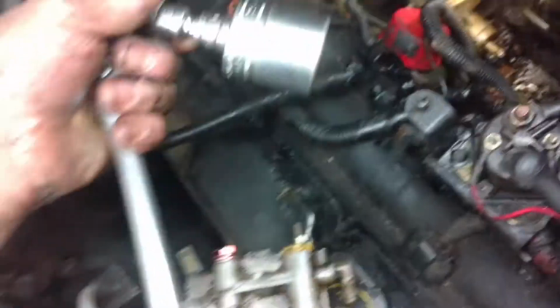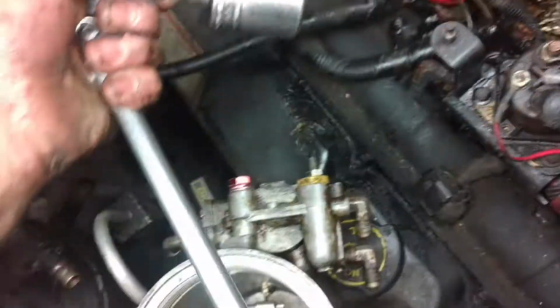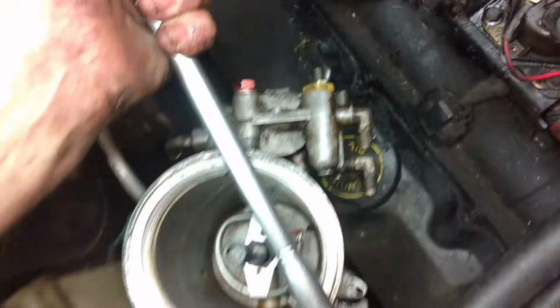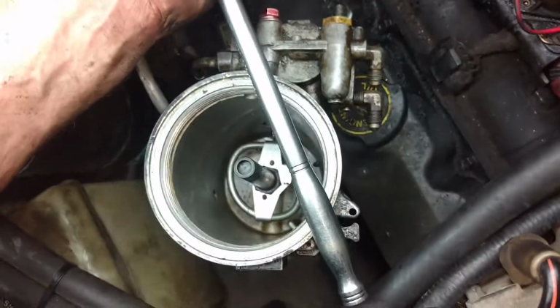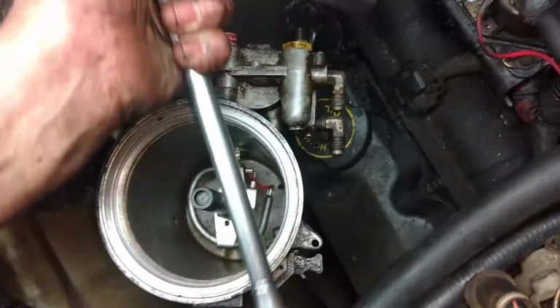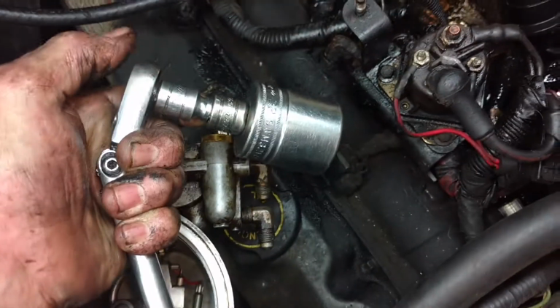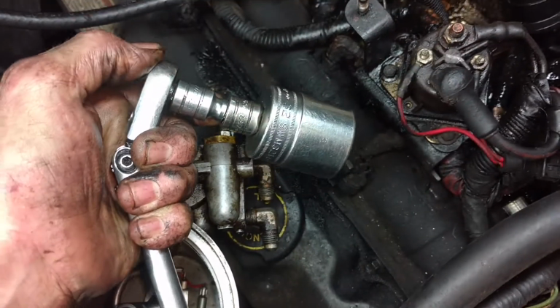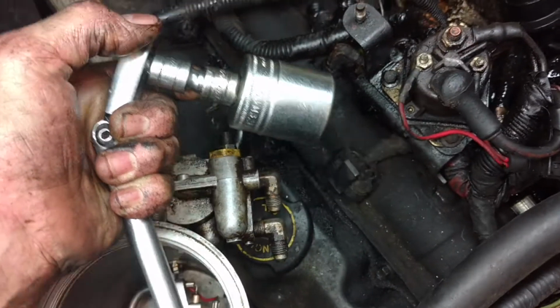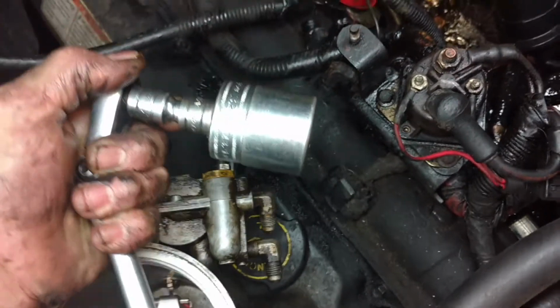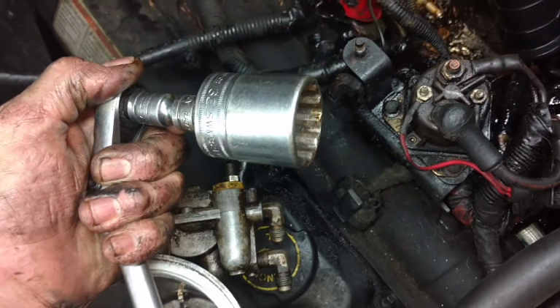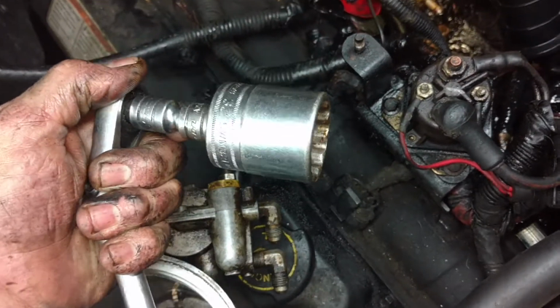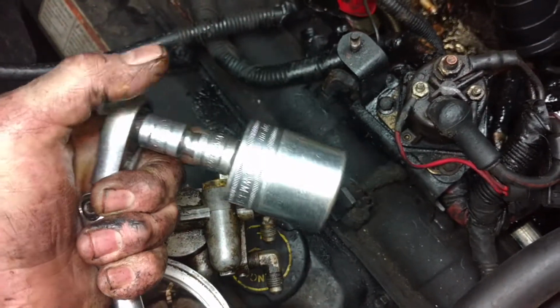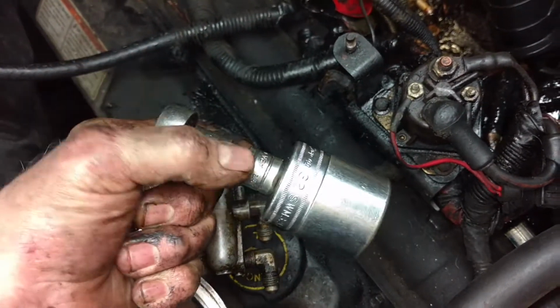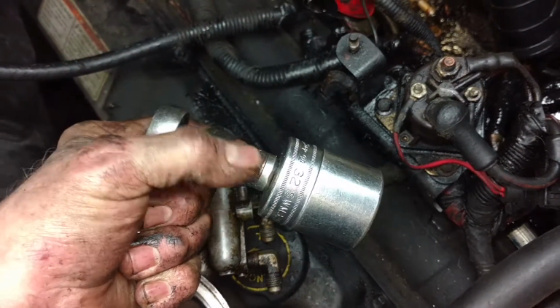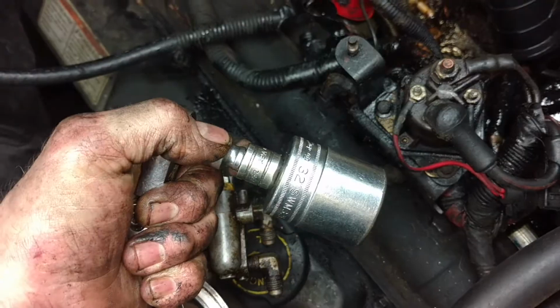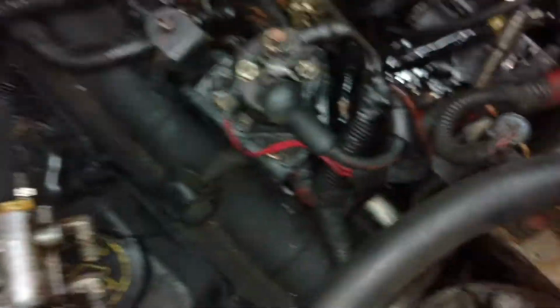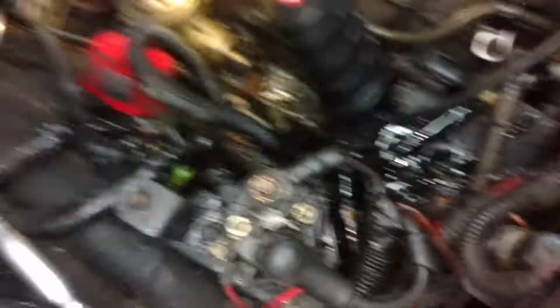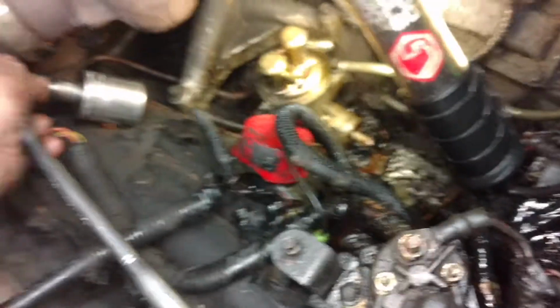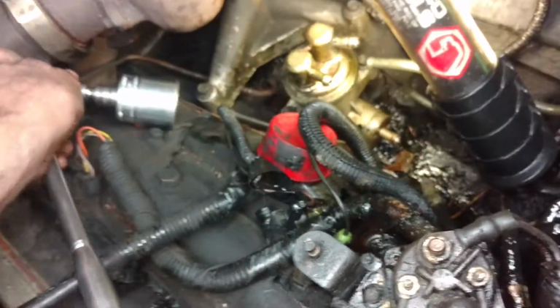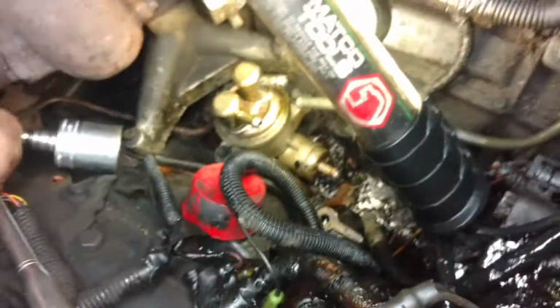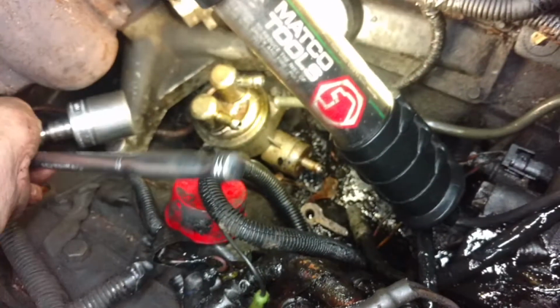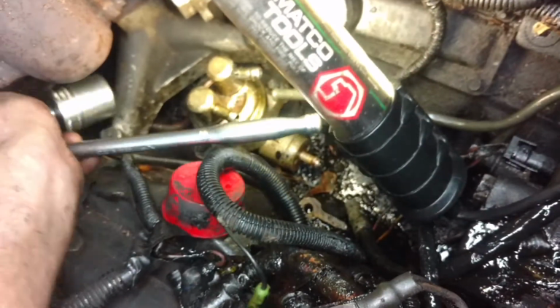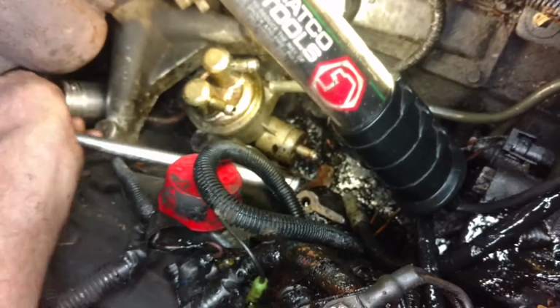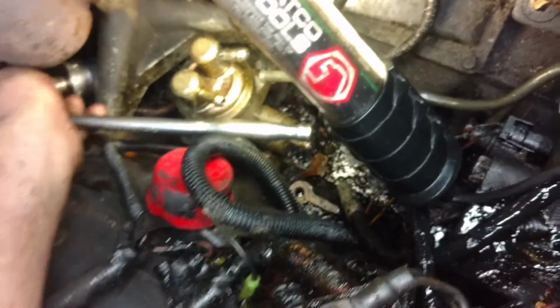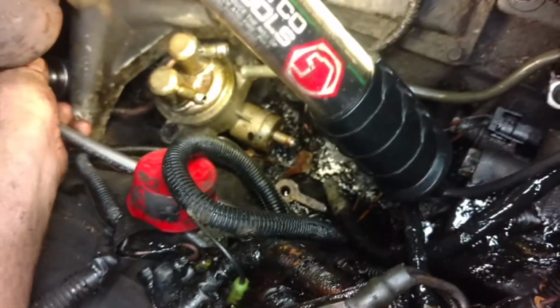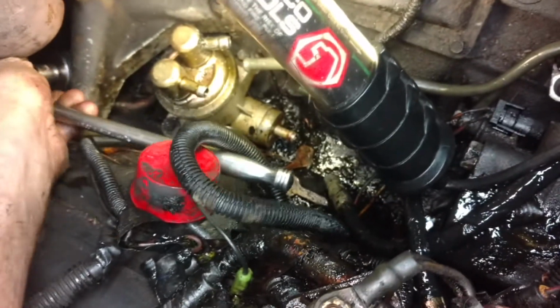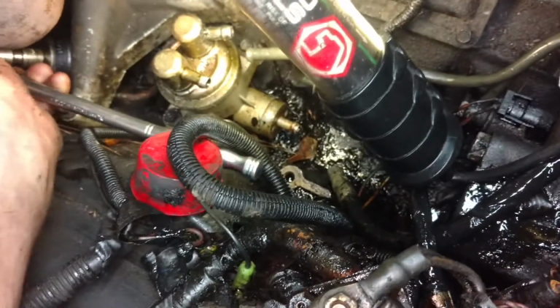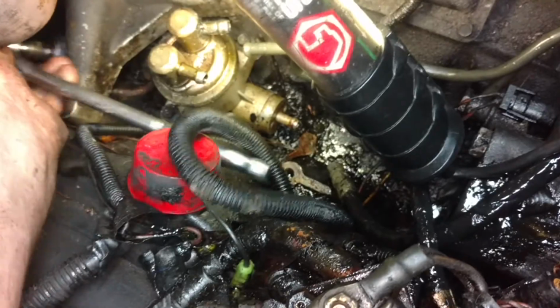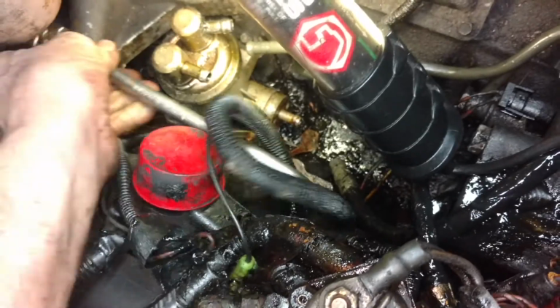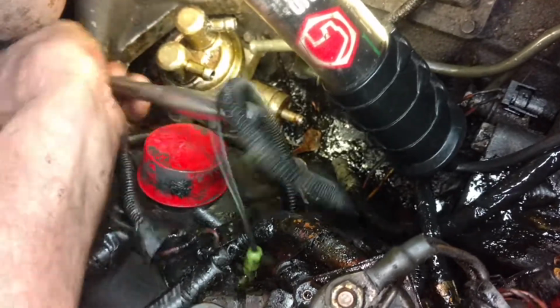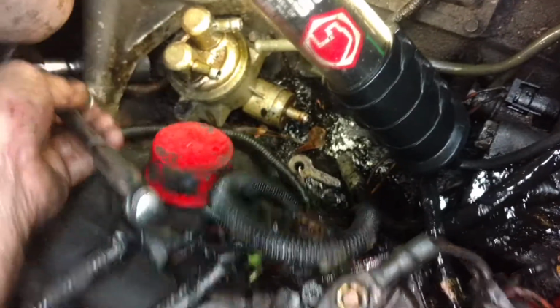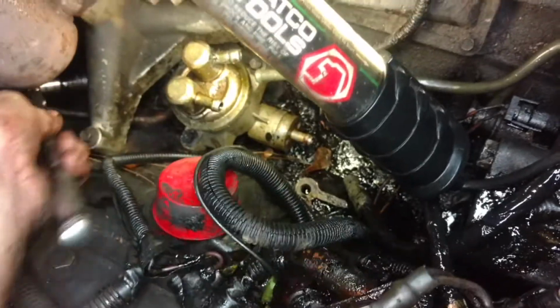All you need is a 3/8 long ratchet with a 32 millimeter socket and about that much extension and it's real simple. Couldn't be any simpler. And I'm gonna do it with one hand even.